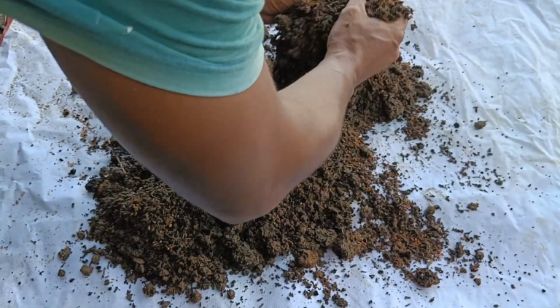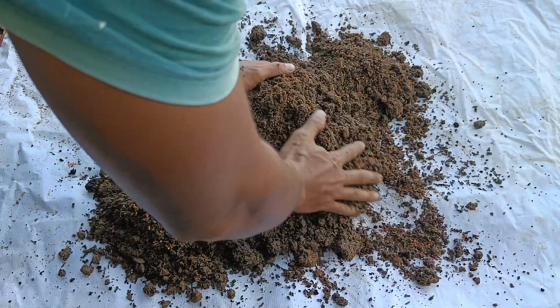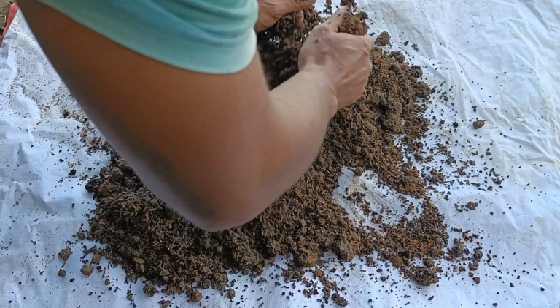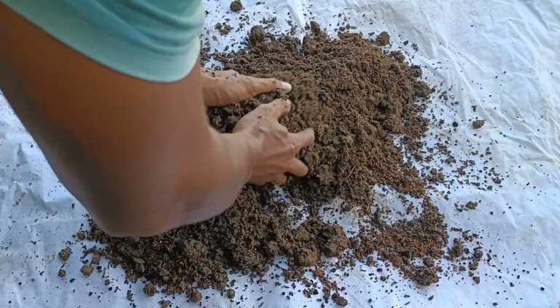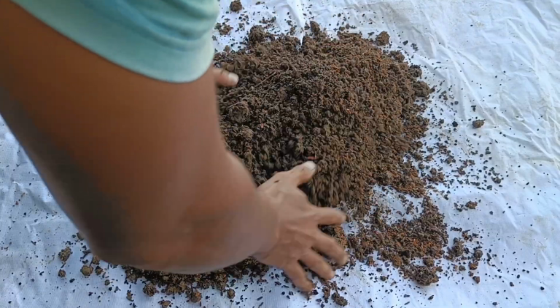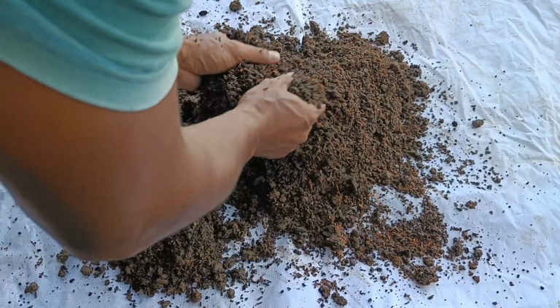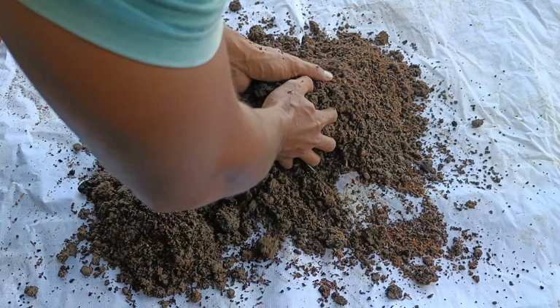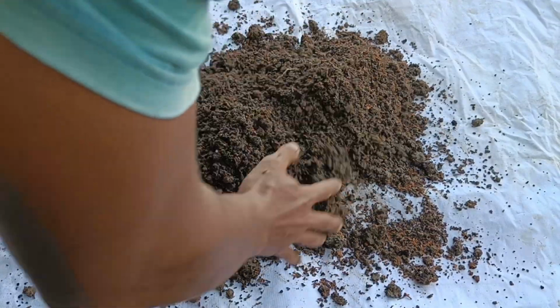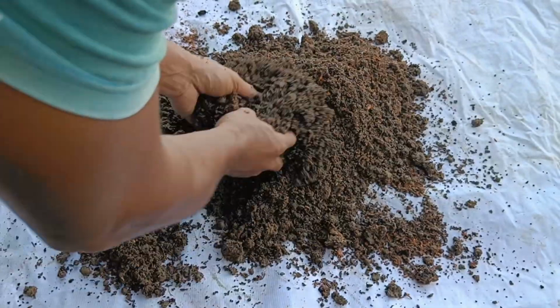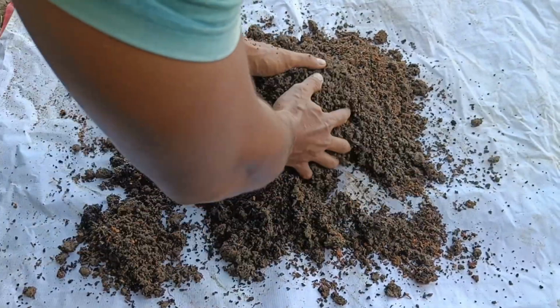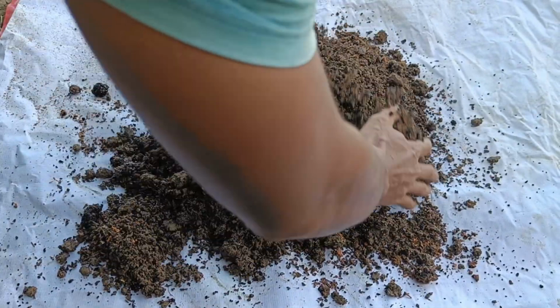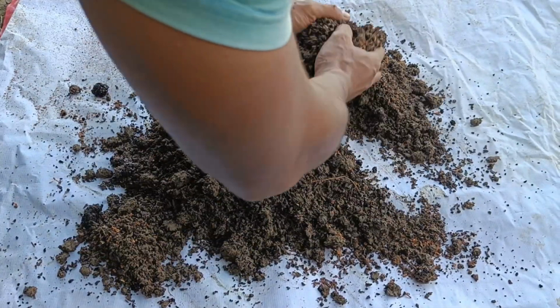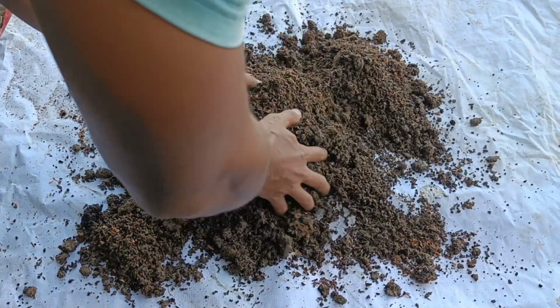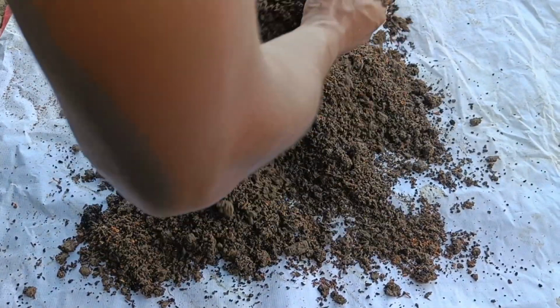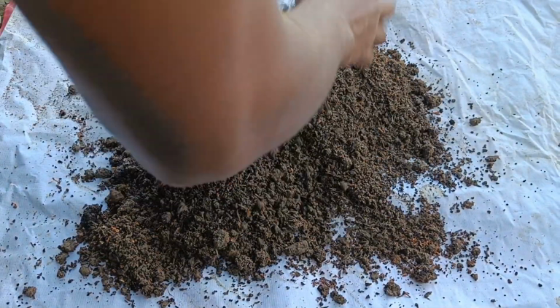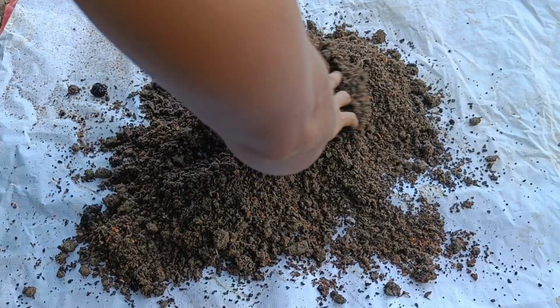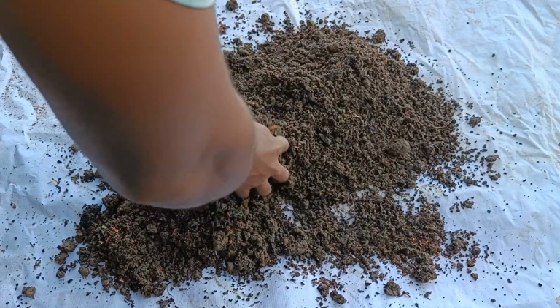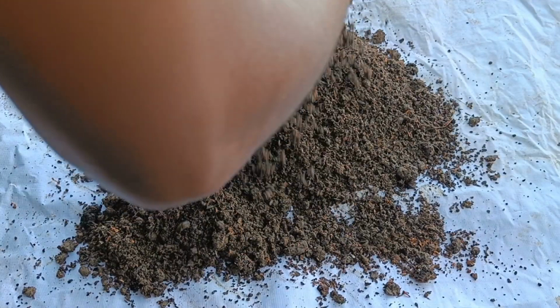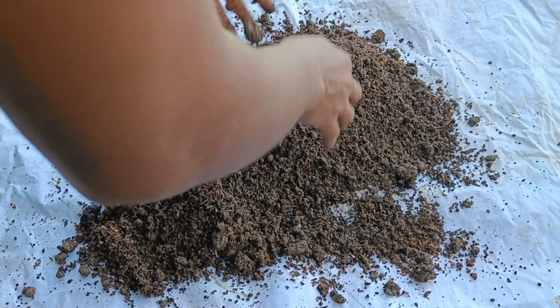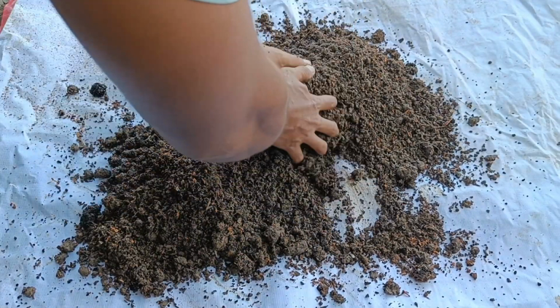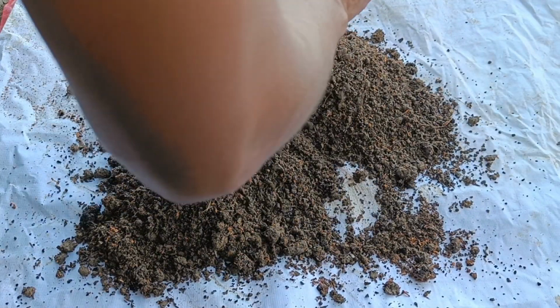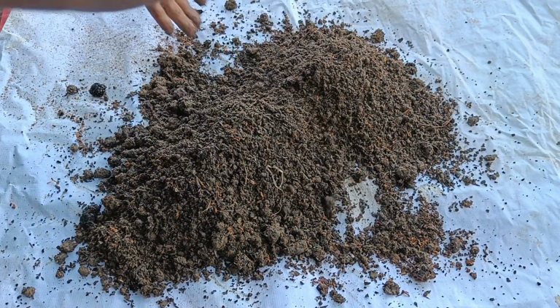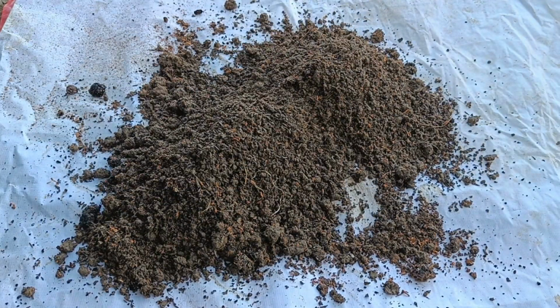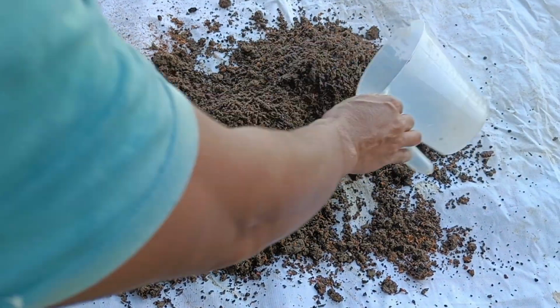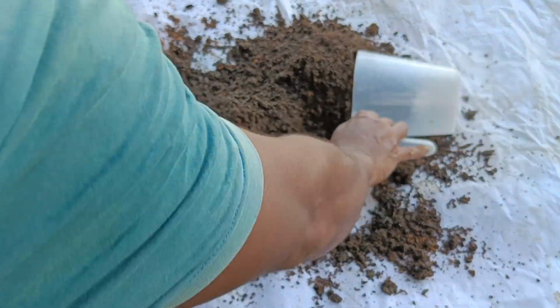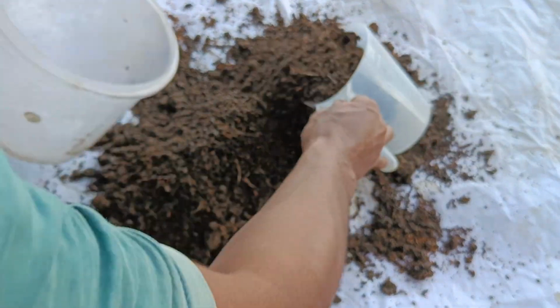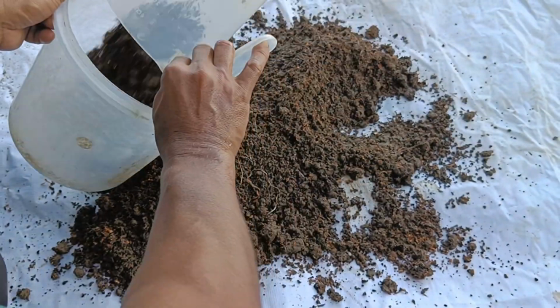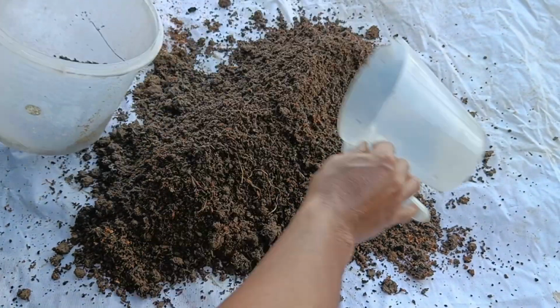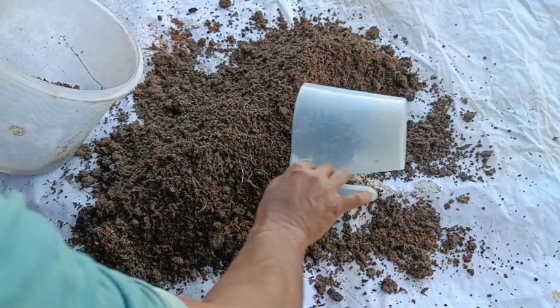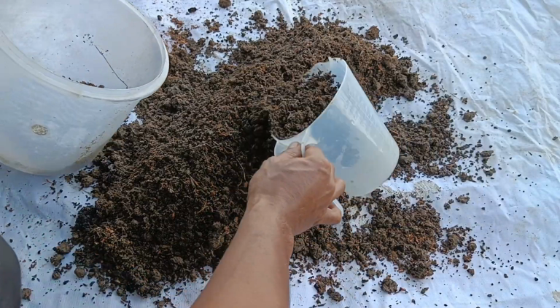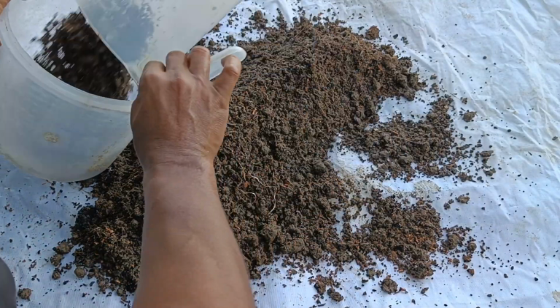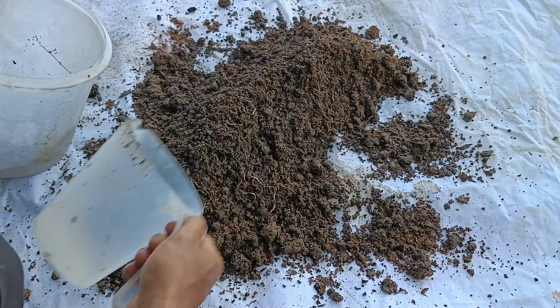How to make the mix. You don't need exact proportions, but a general guideline for a fertile potting mix is equal volume. General ratio: 1 part soil, 1 part coffee grounds — used coffee grounds are preferred because they have a neutral pH — and 1 part cocopeat.